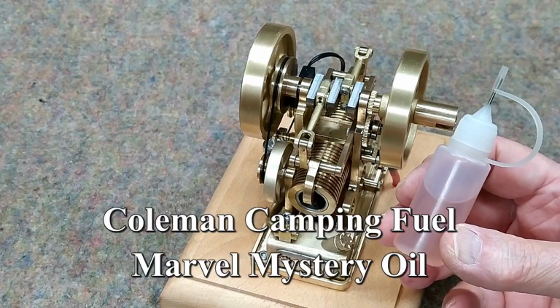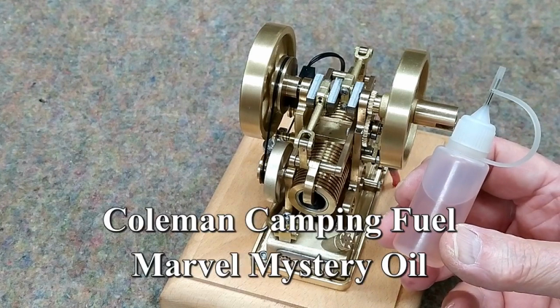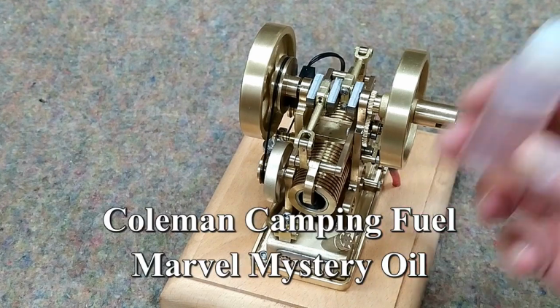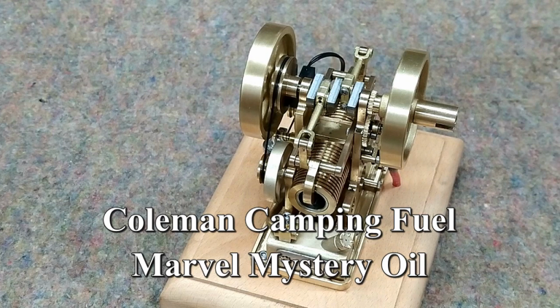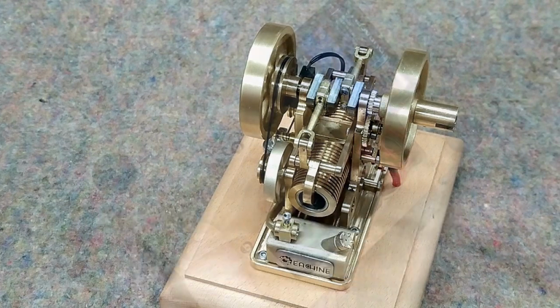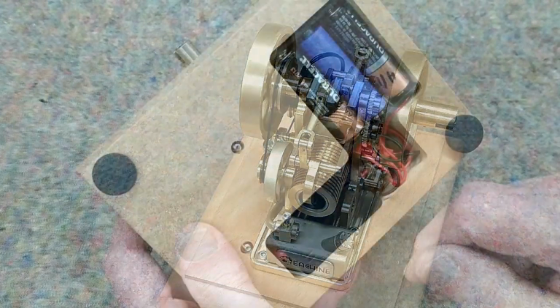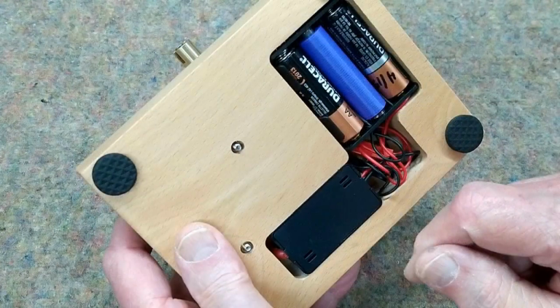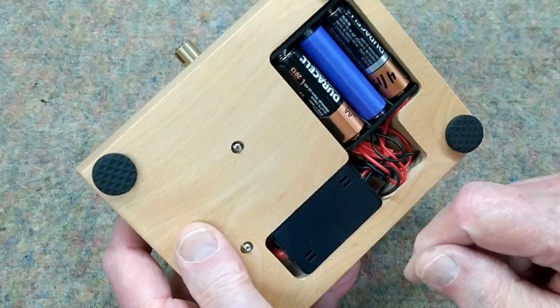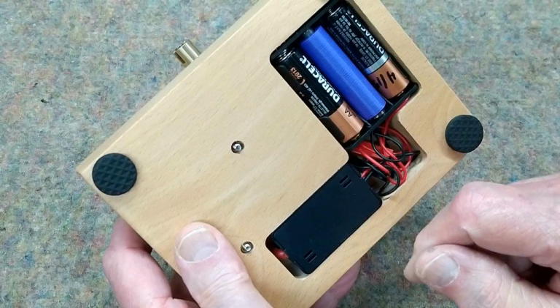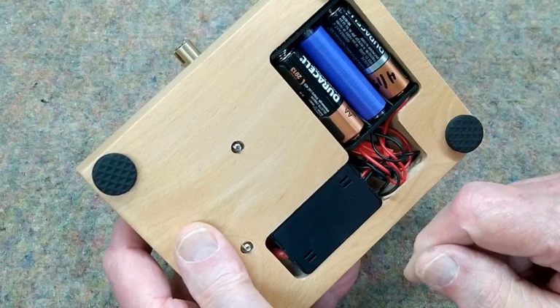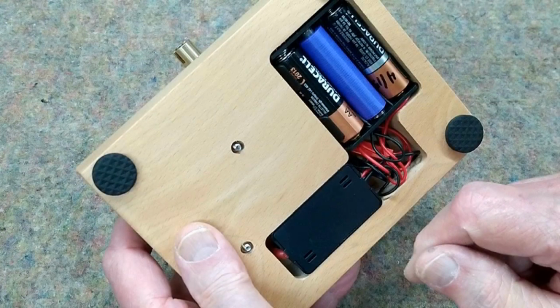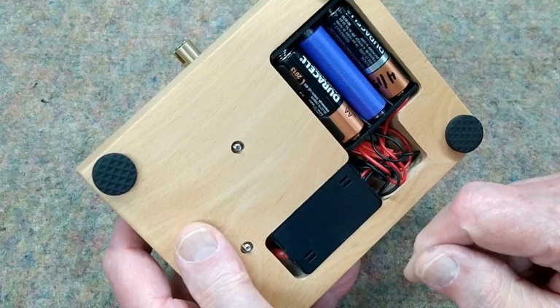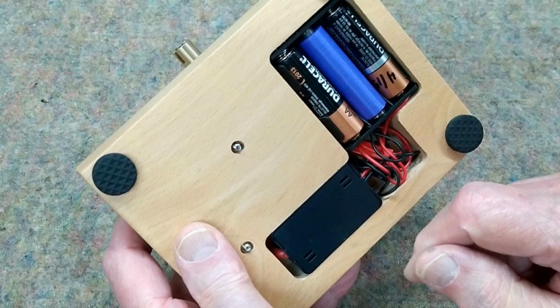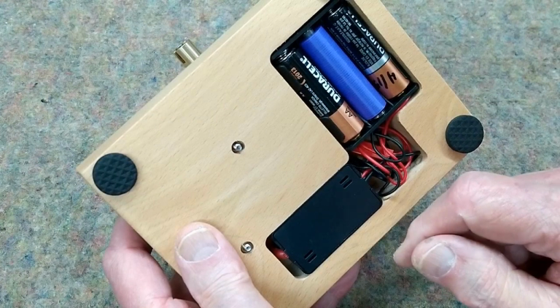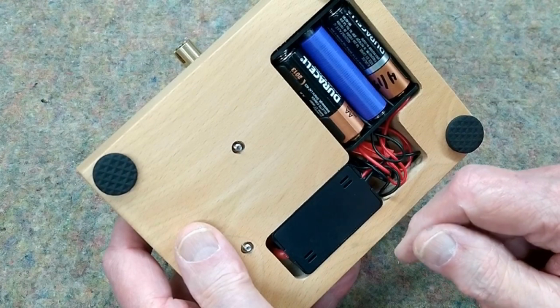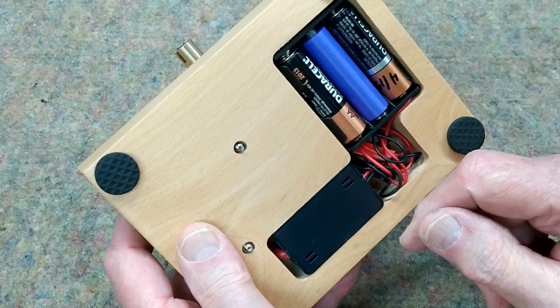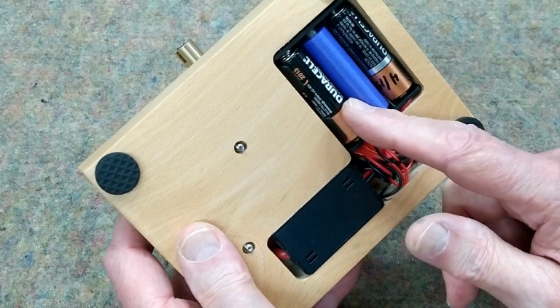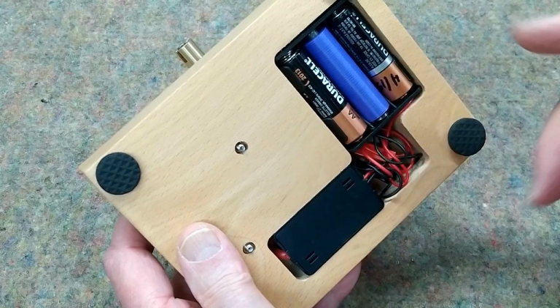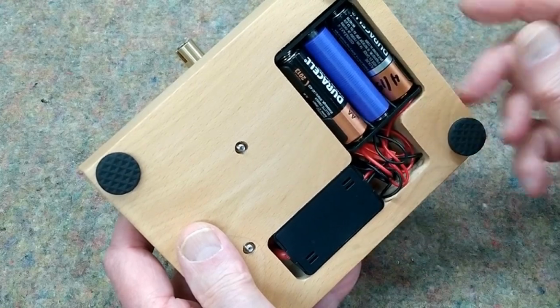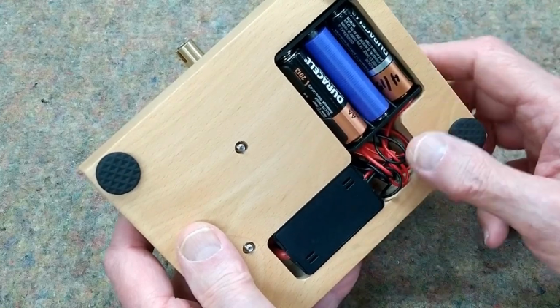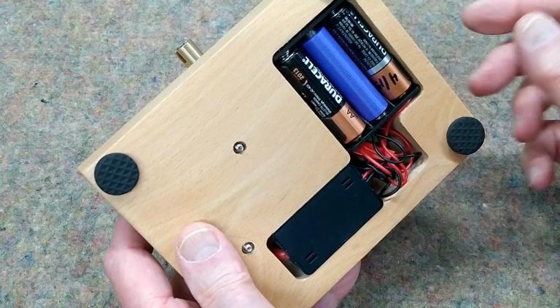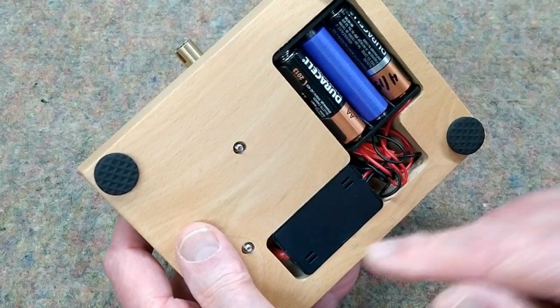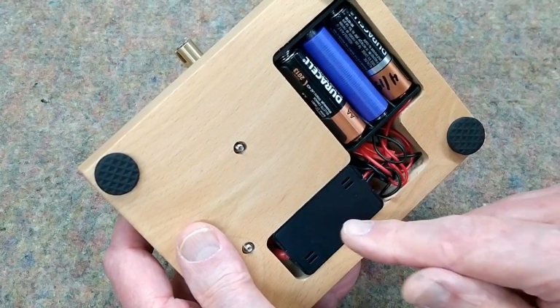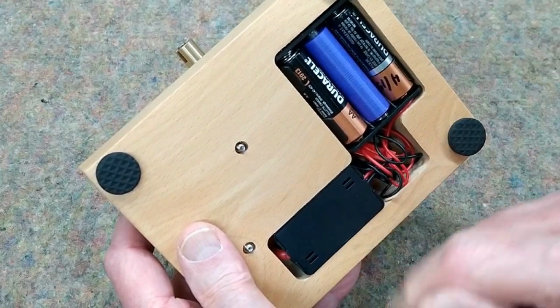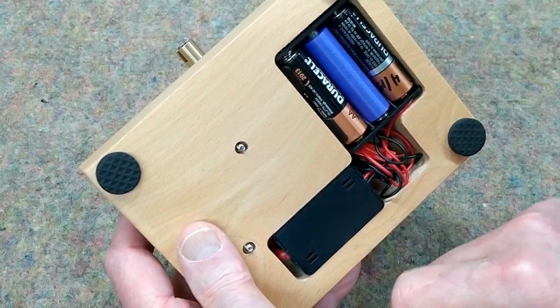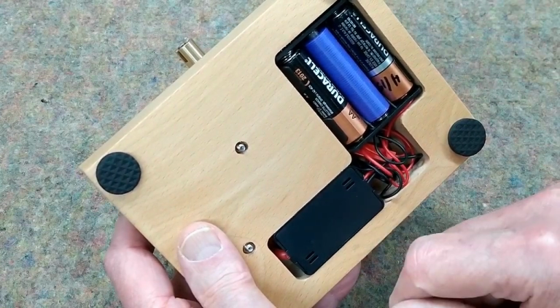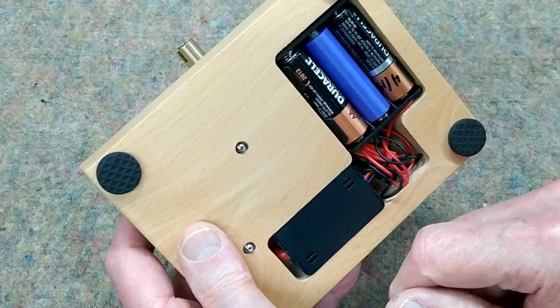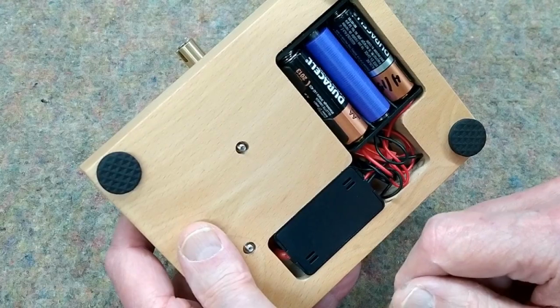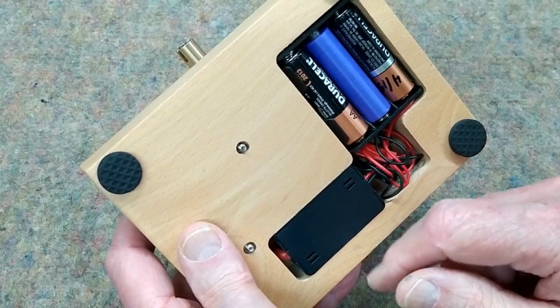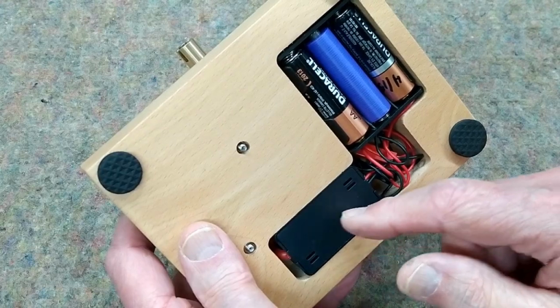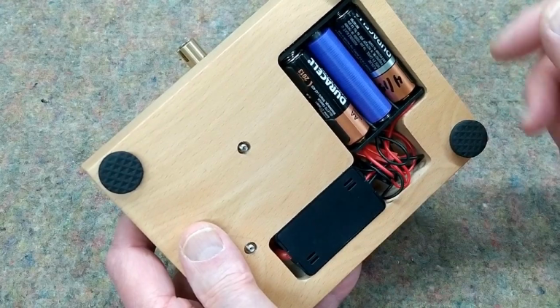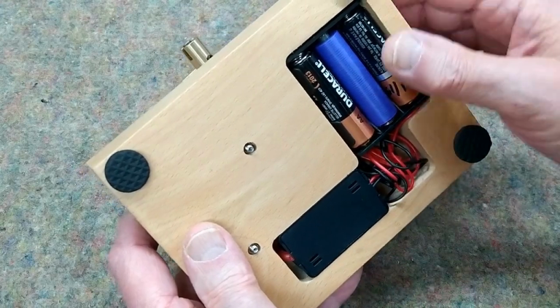I'm using Coleman lantern fuel with just a hint of Marvel Mystery Oil — it runs perfectly on that. Three batteries: I'm using a blank for one of the batteries, which has worked very successfully on the other engines. This appears to be the same ignition system that's on the hit and miss engines.